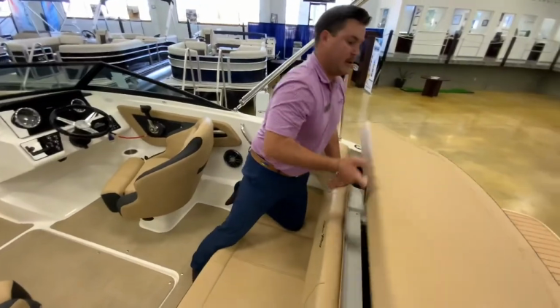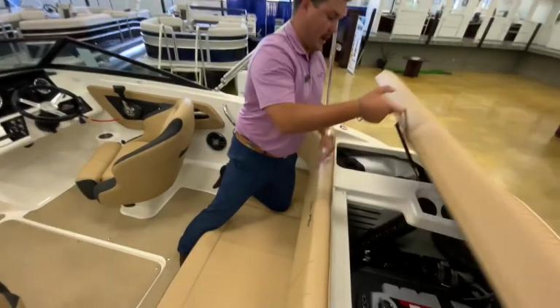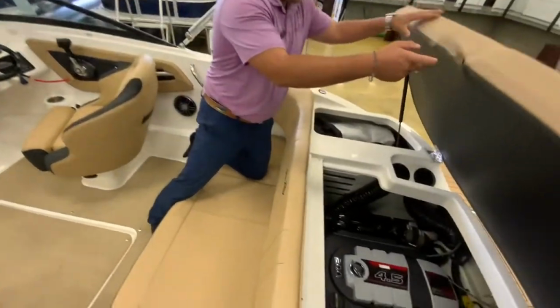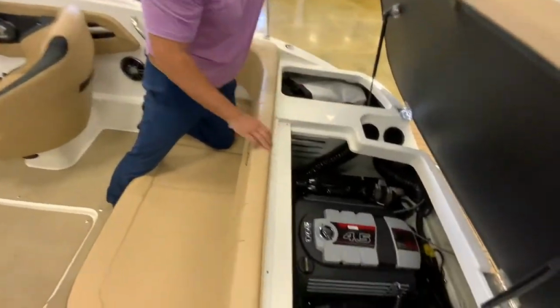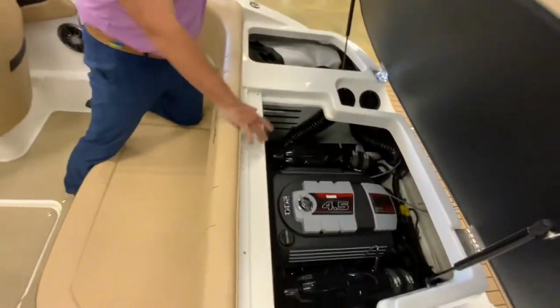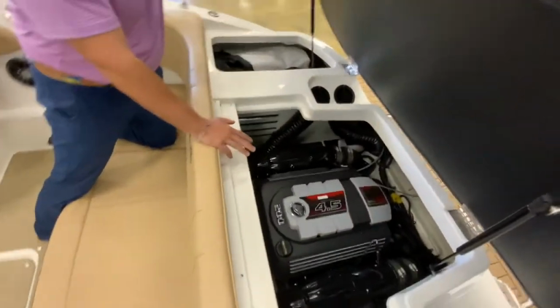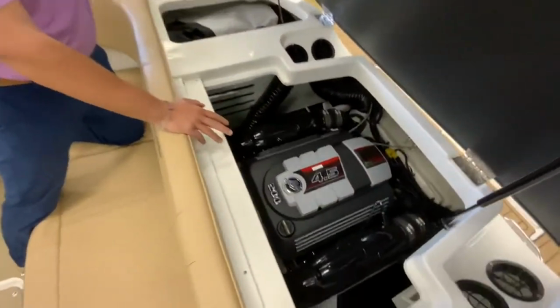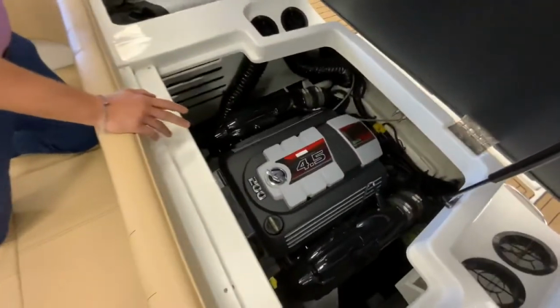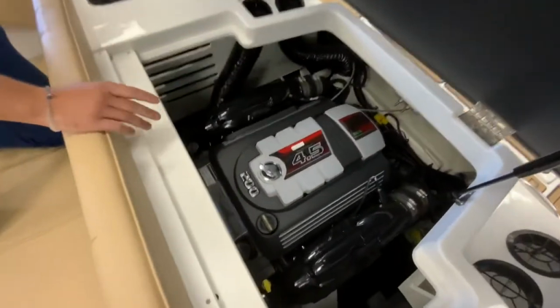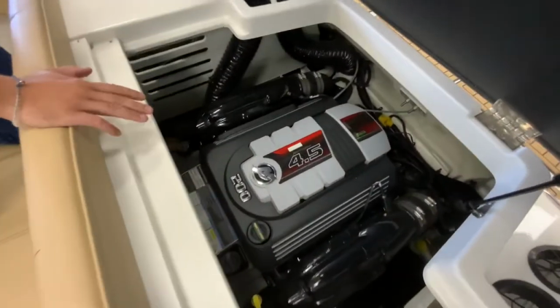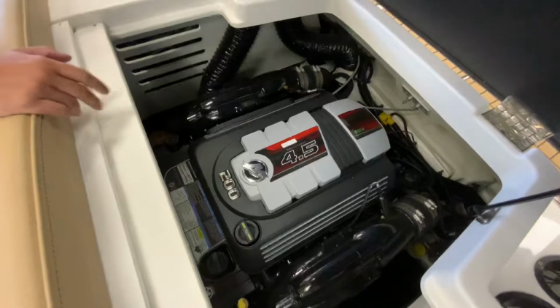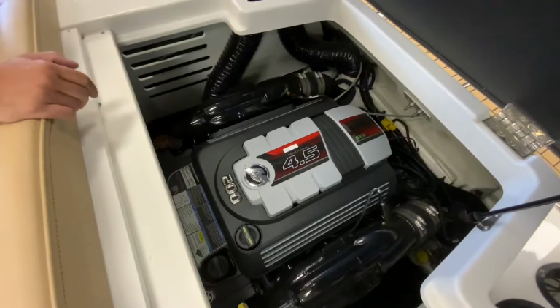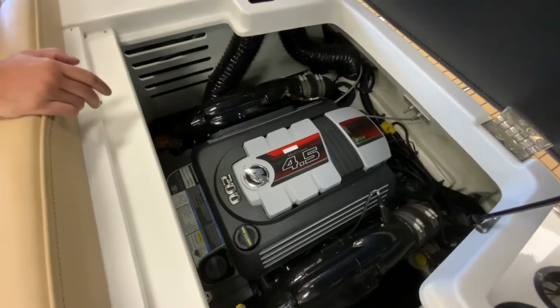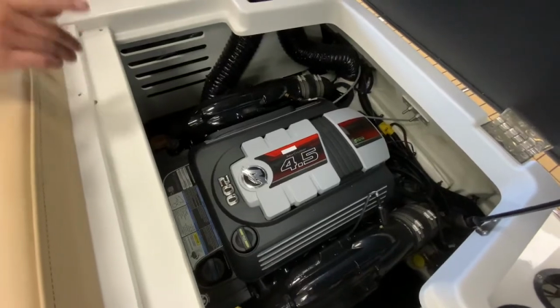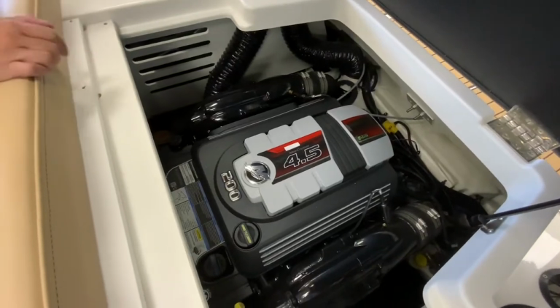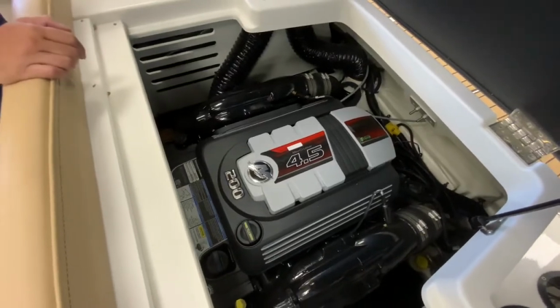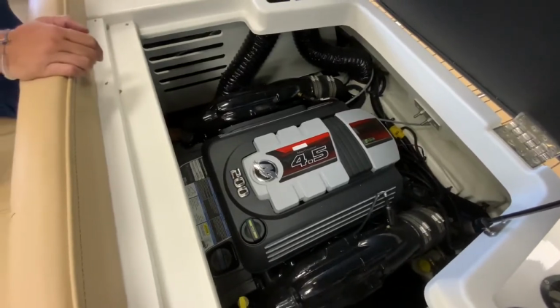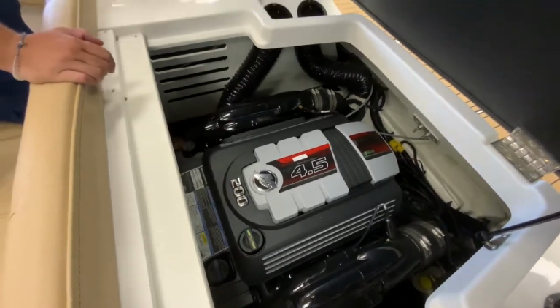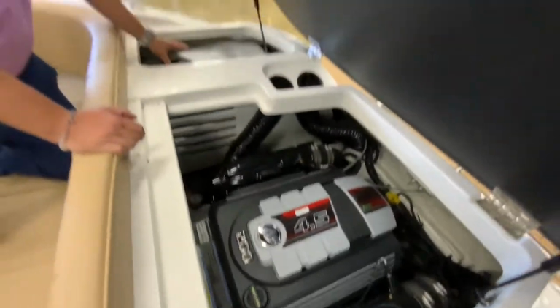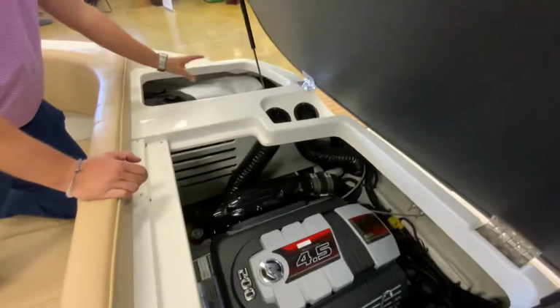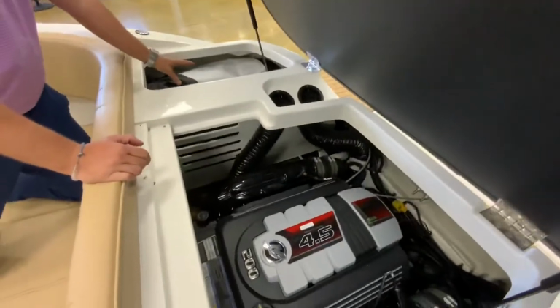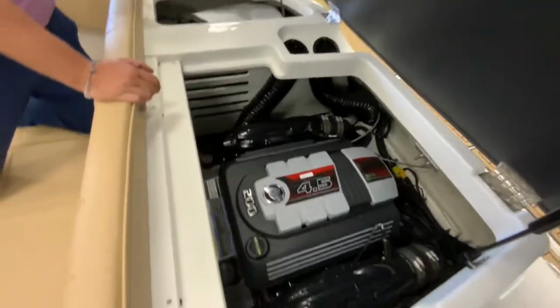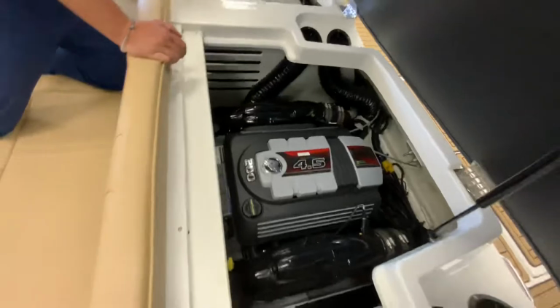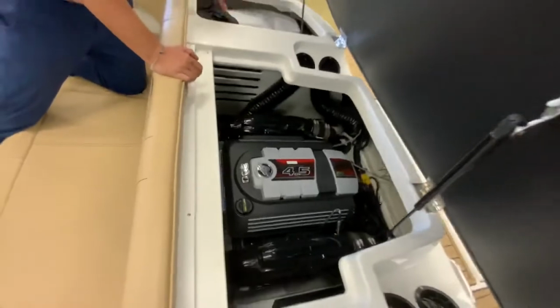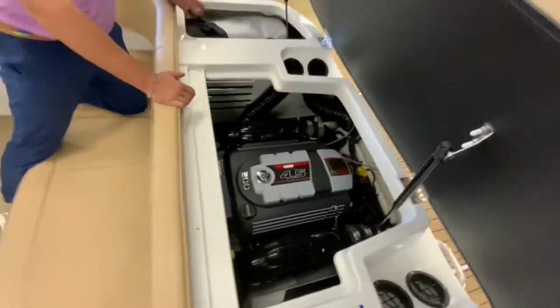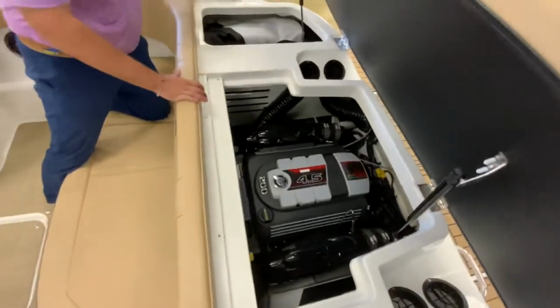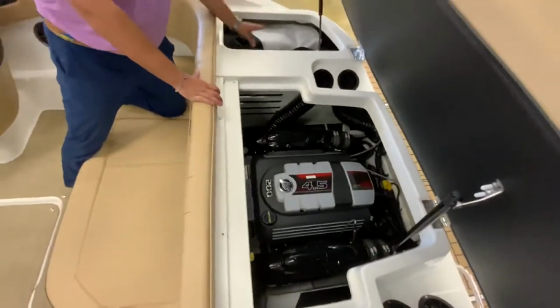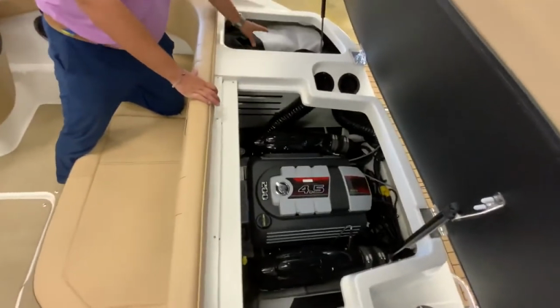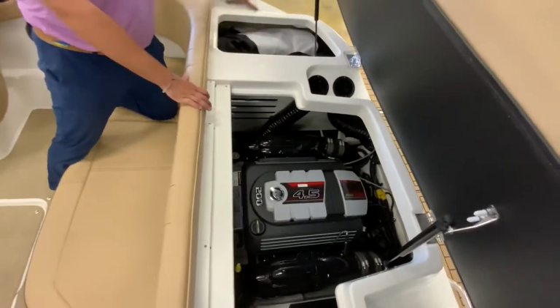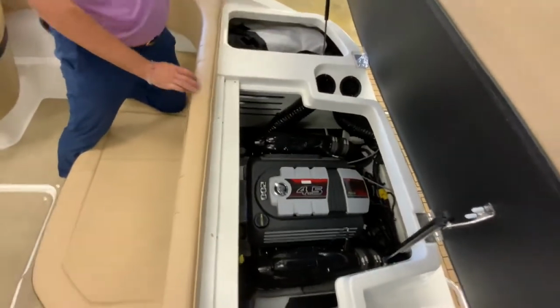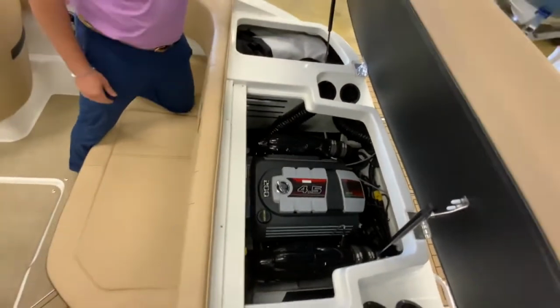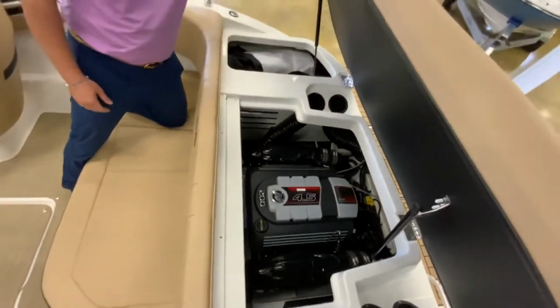You have your 200 horsepower 4.5 Mercury stern drive motor here, and you do have another storage compartment over to the starboard side where we have our cover for this boat.